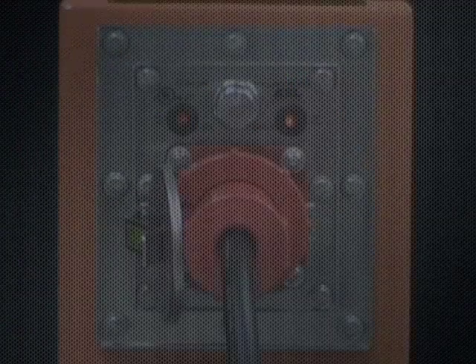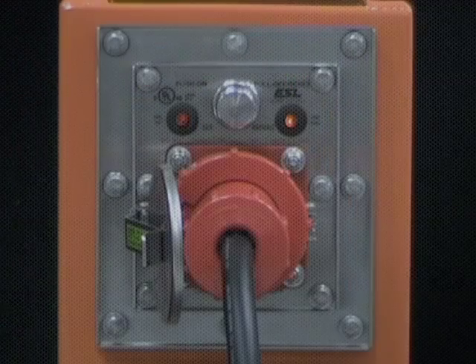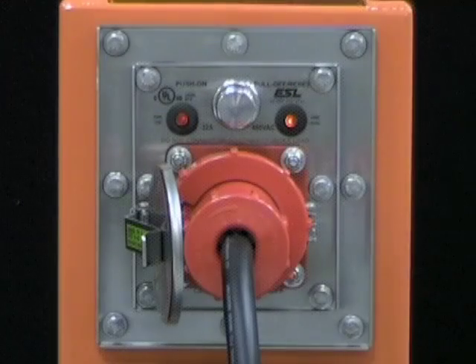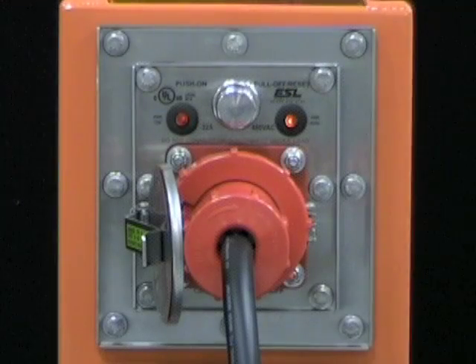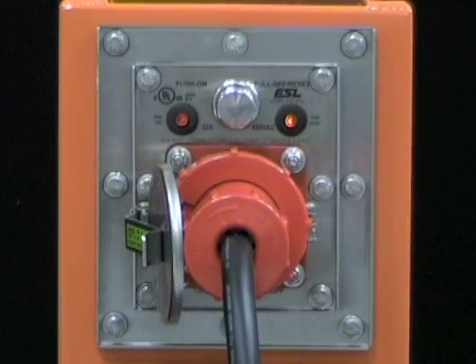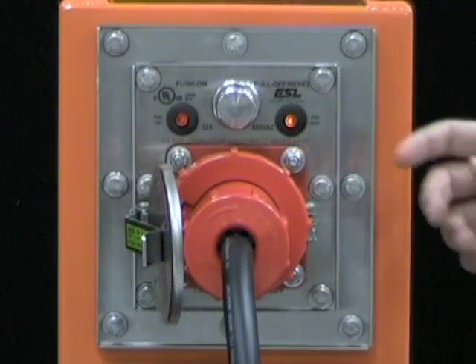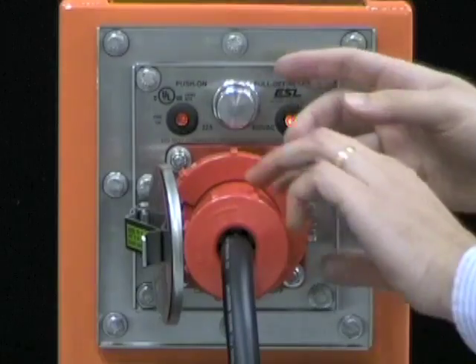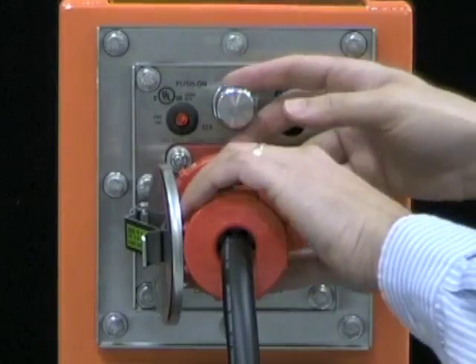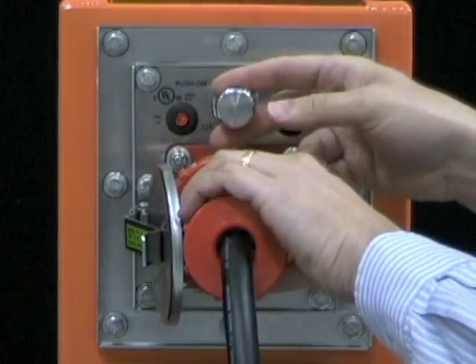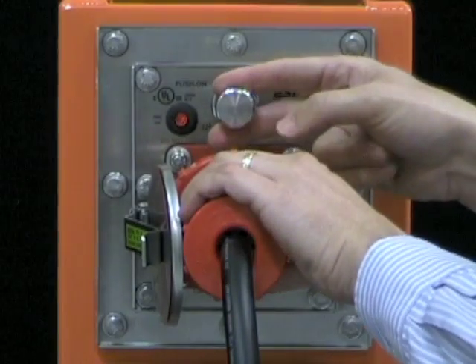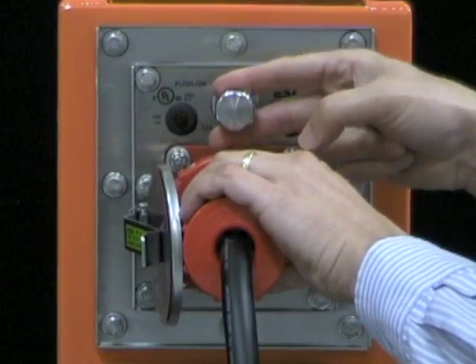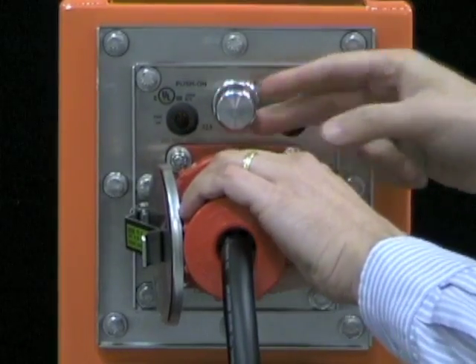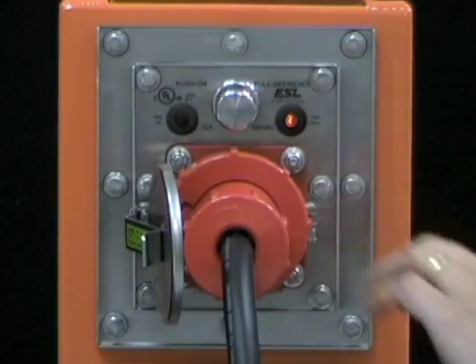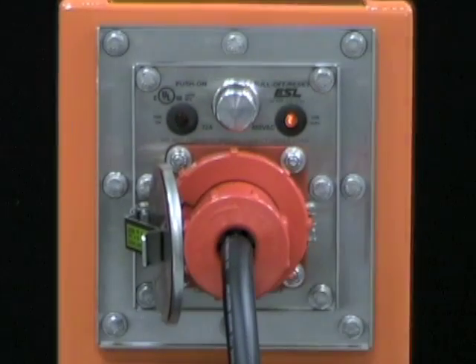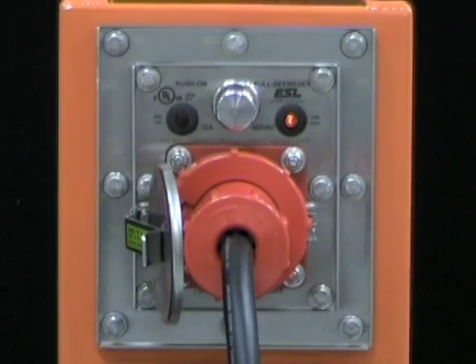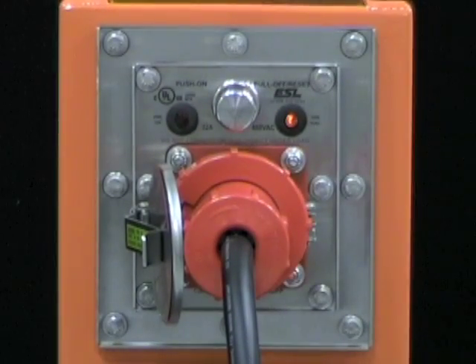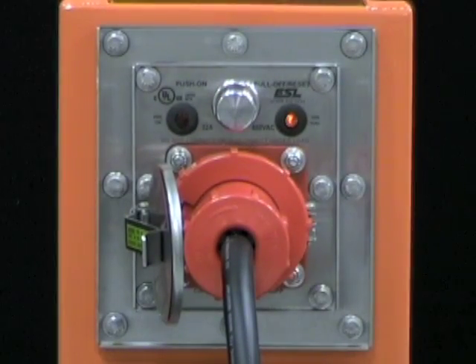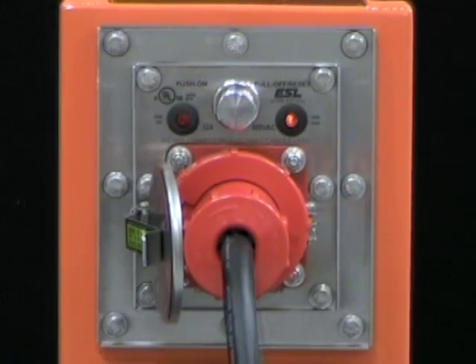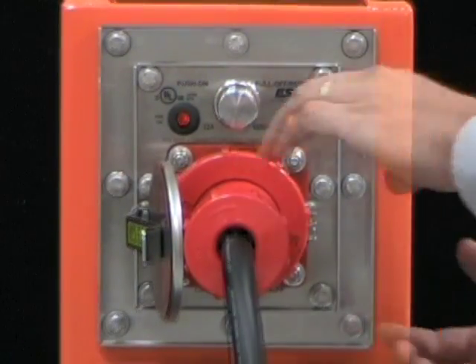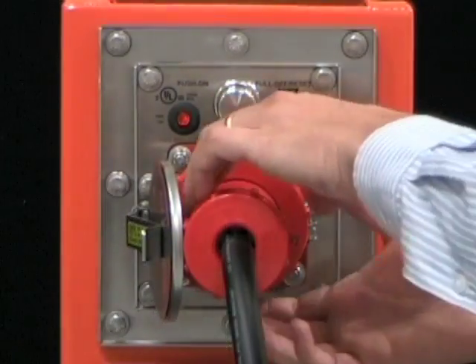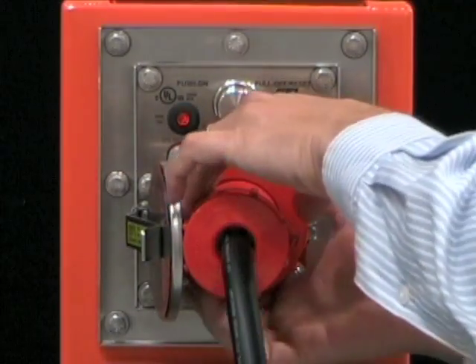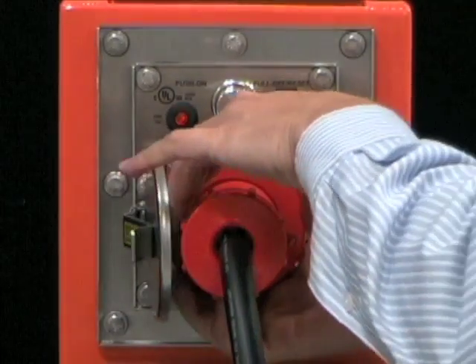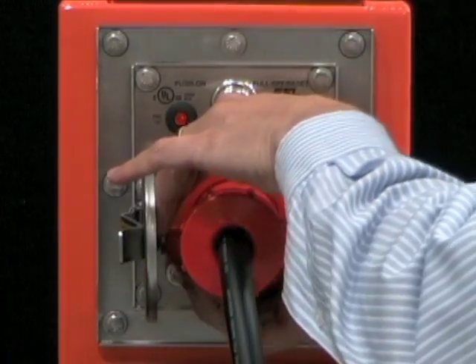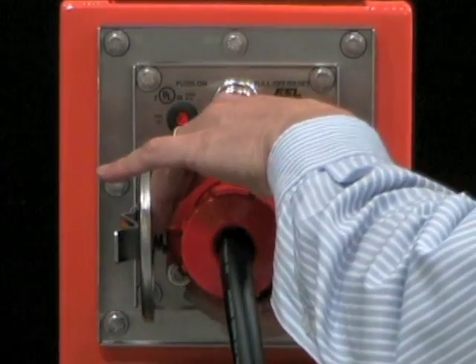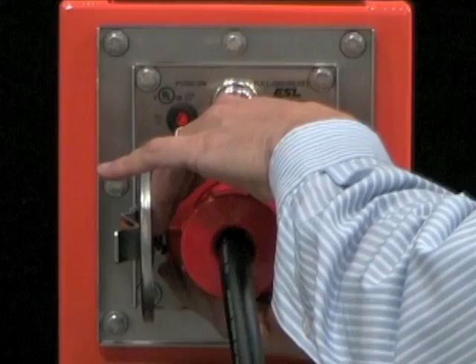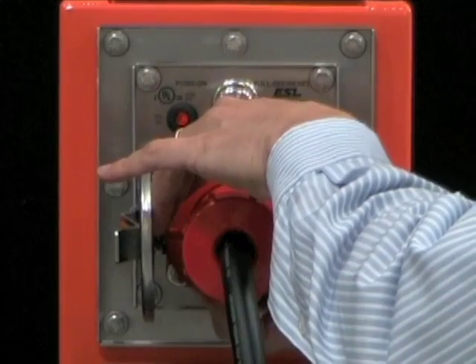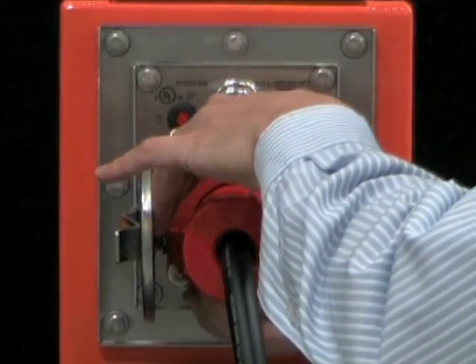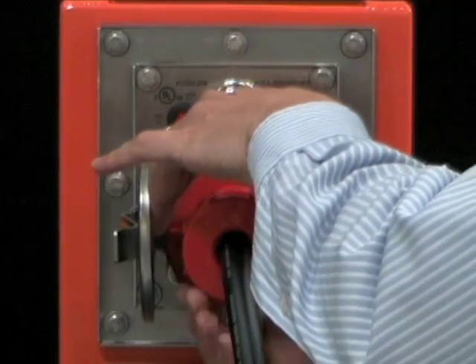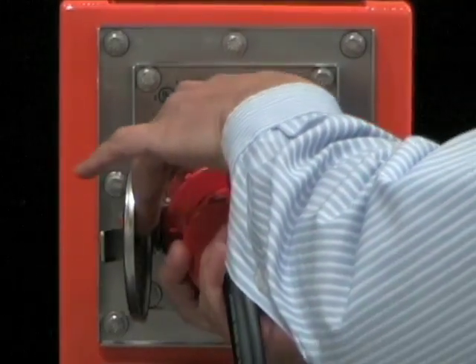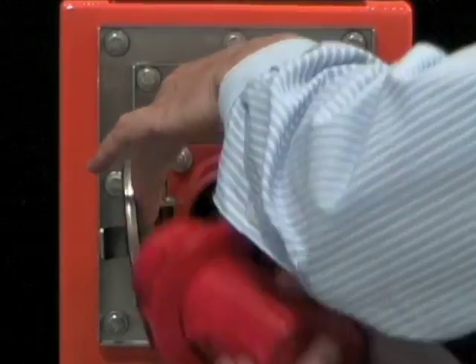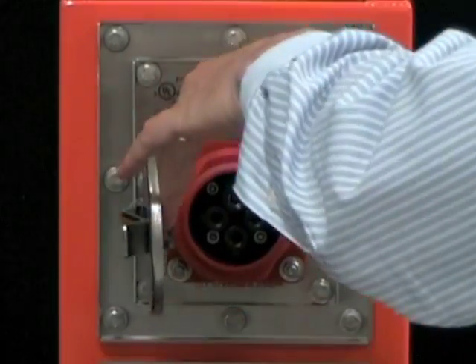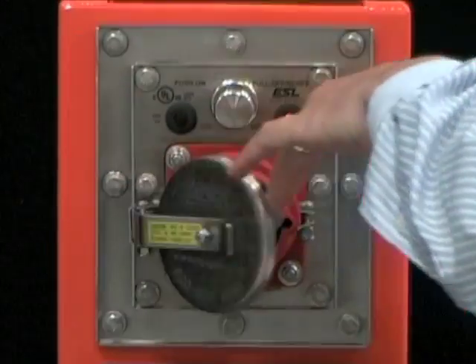The module will de-energize one of two ways: manually by pulling the on-off rod to the off position, or automatically if the plug is withdrawn.